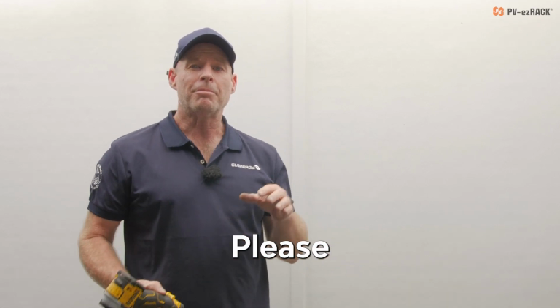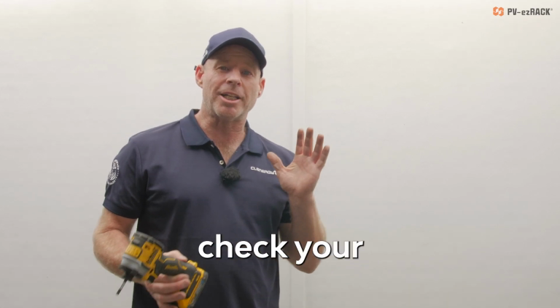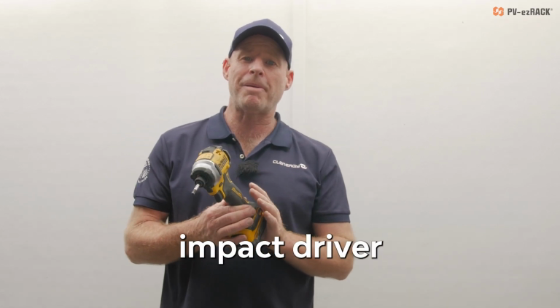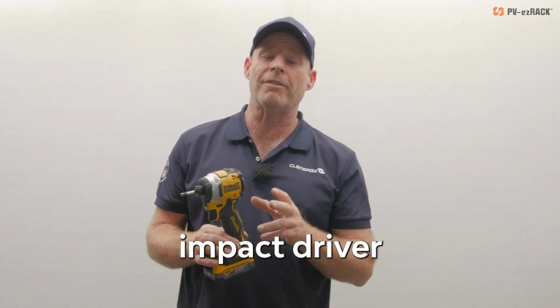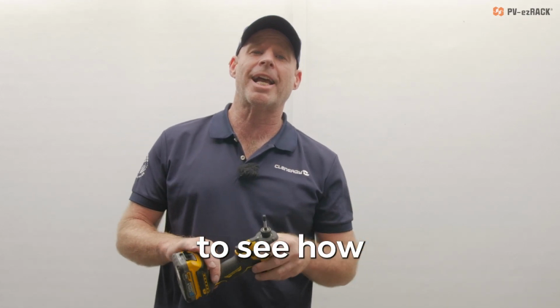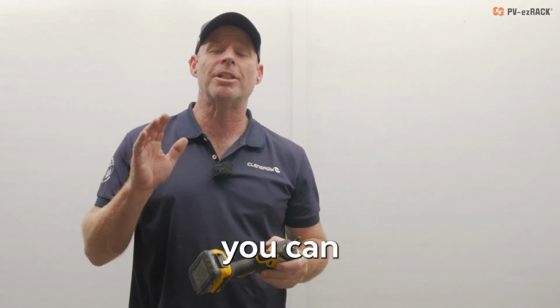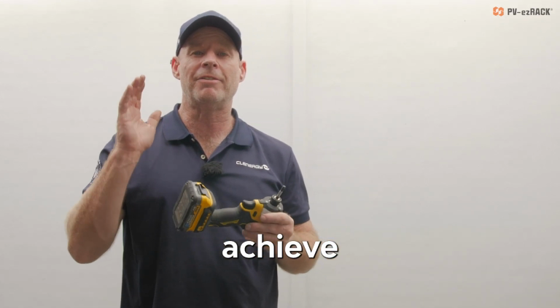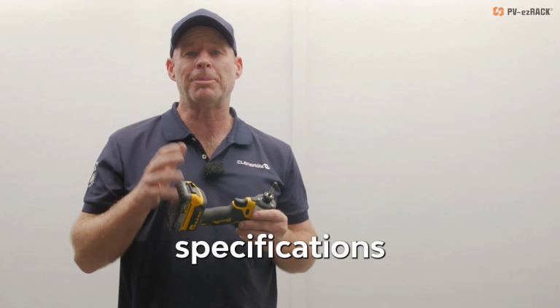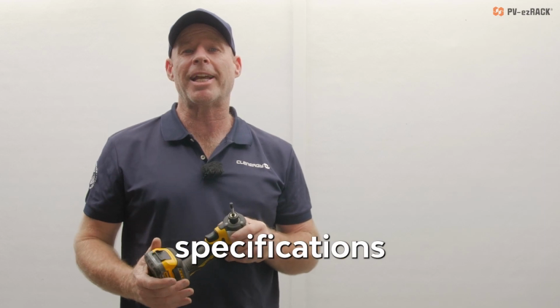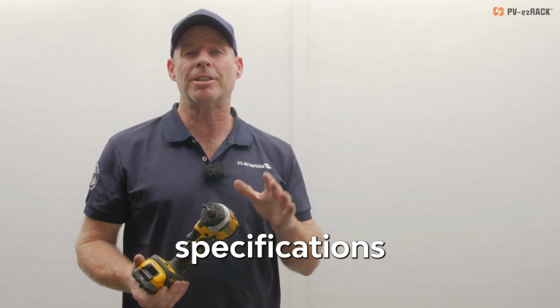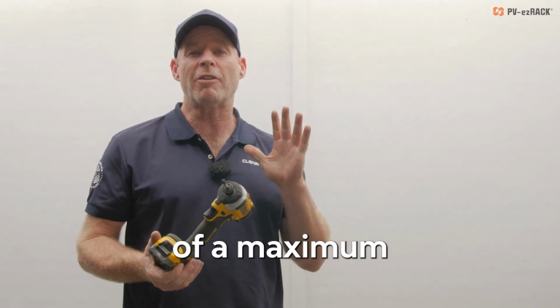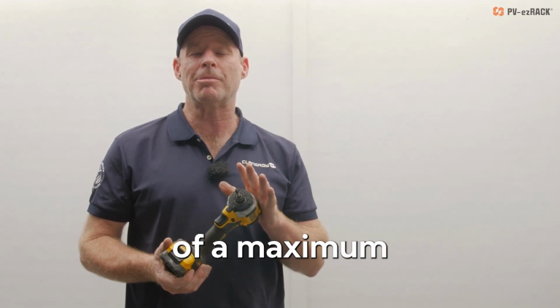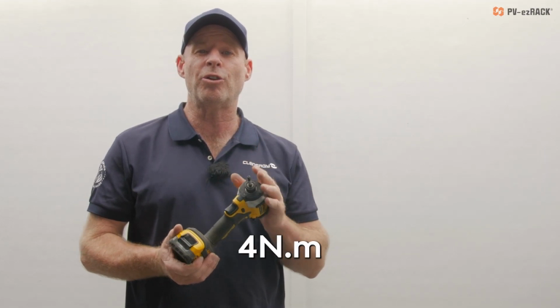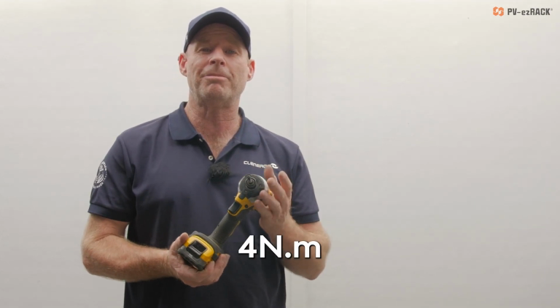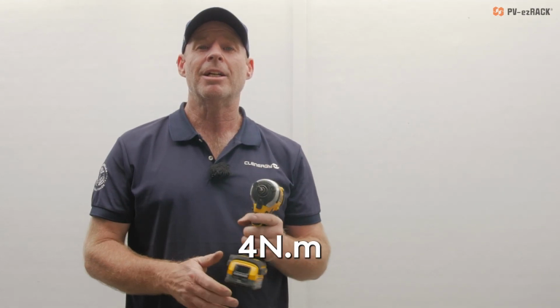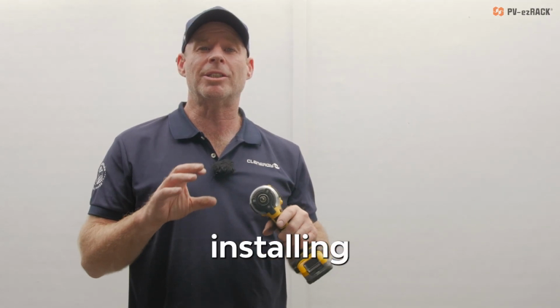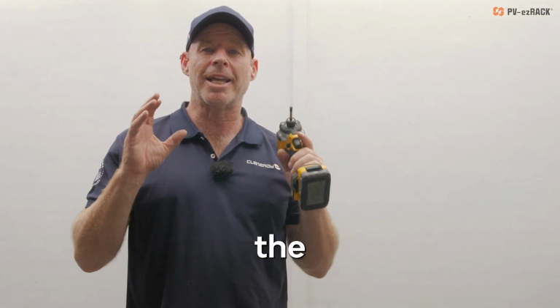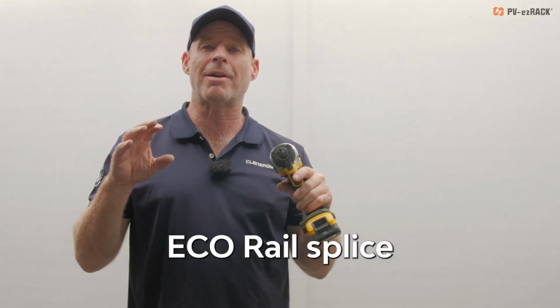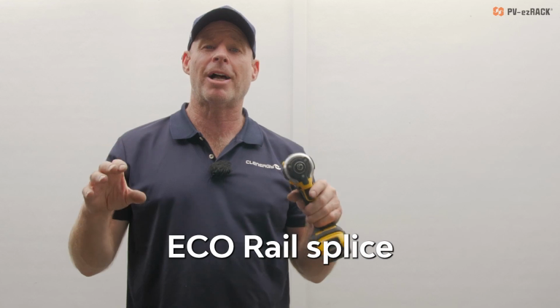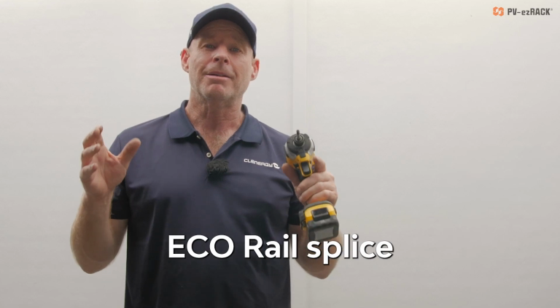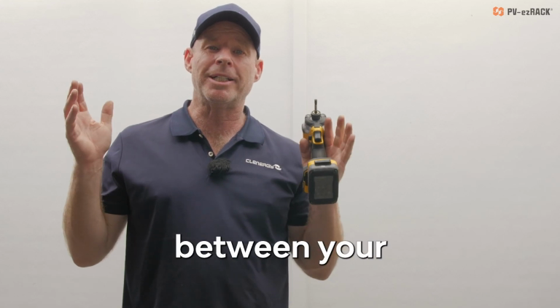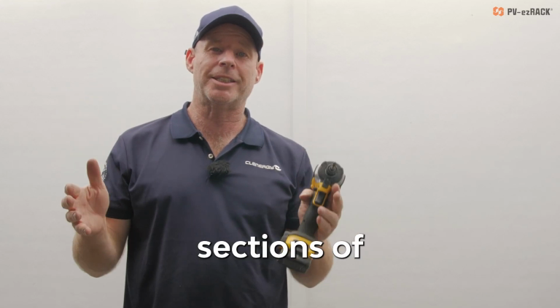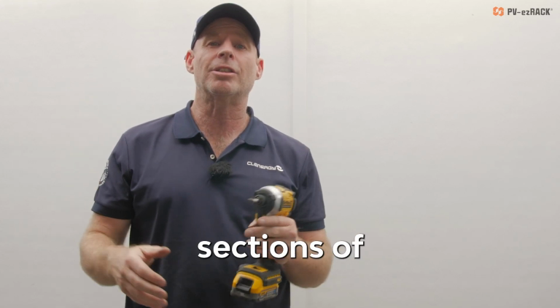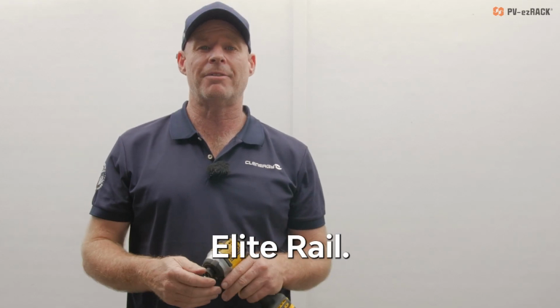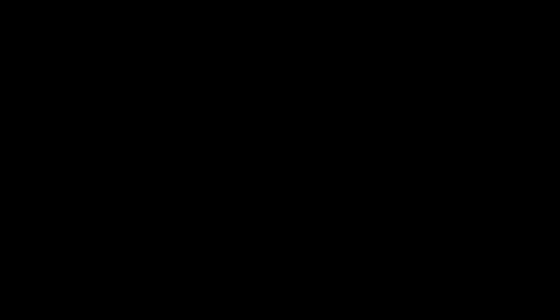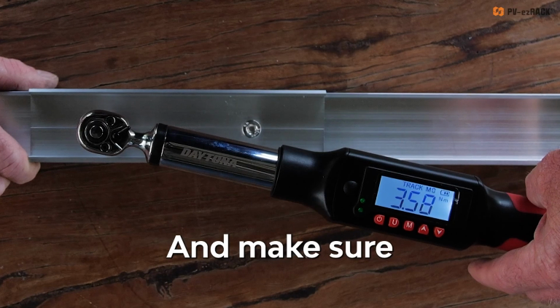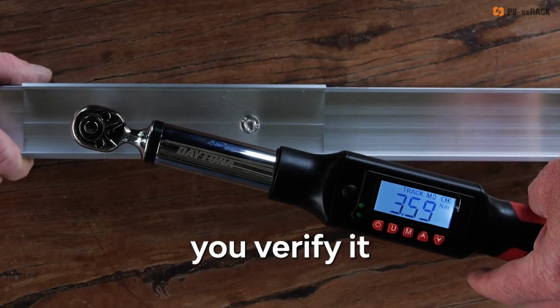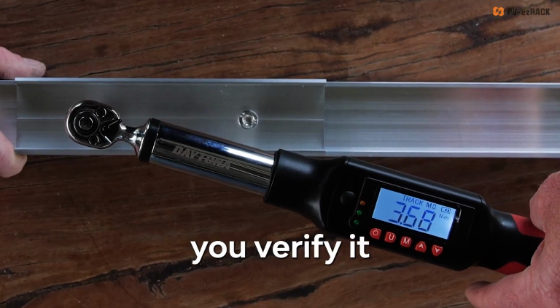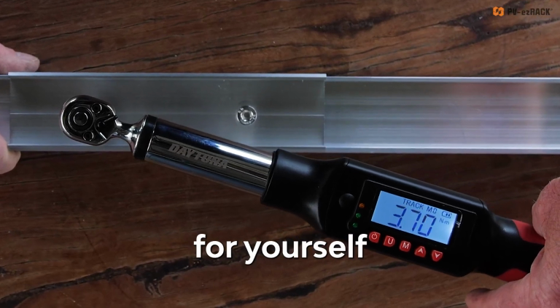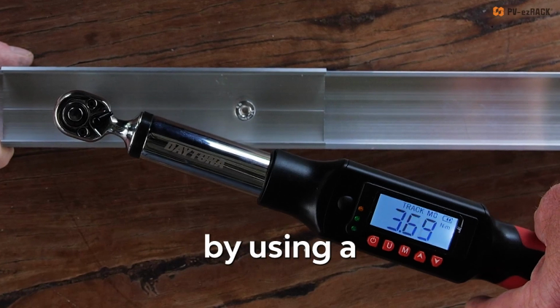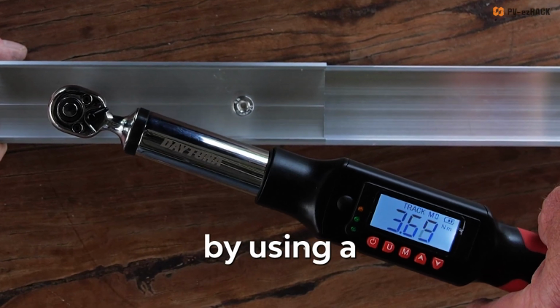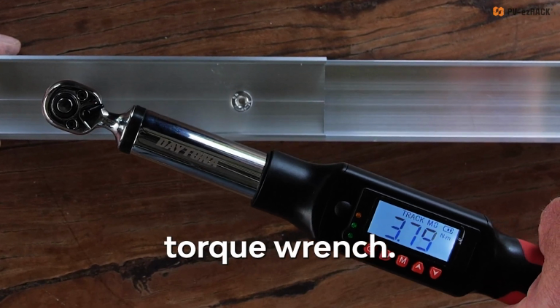Please check your impact driver to see how you can achieve the specifications of a maximum of 4 newton meters when installing the eco rail splice between your sections of elite rail. And make sure you verify it for yourself by using a torque wrench.